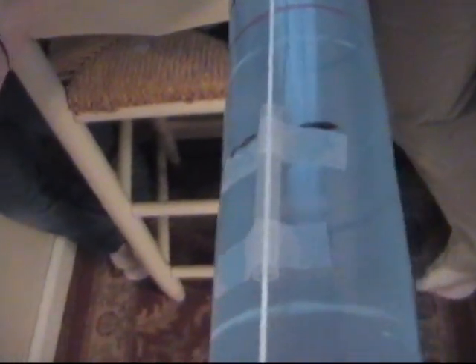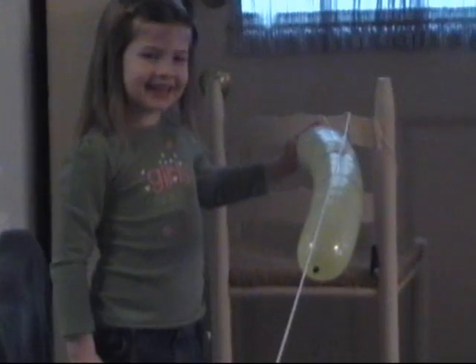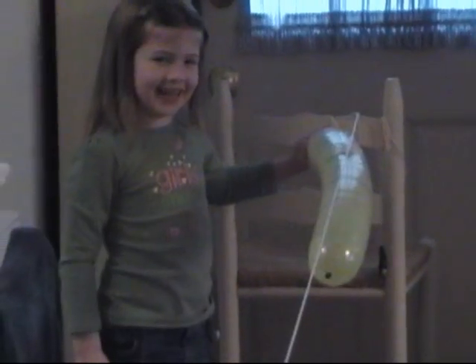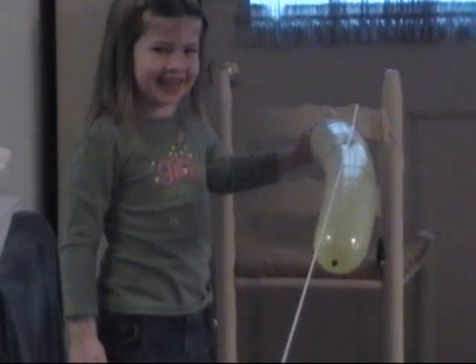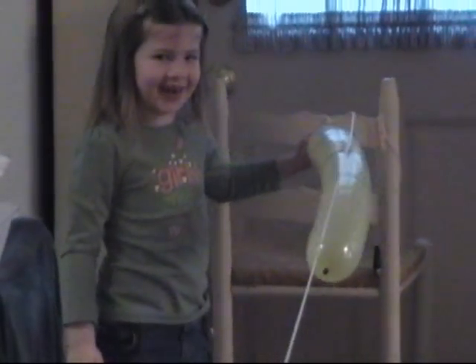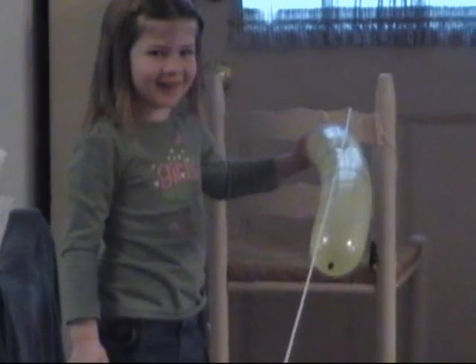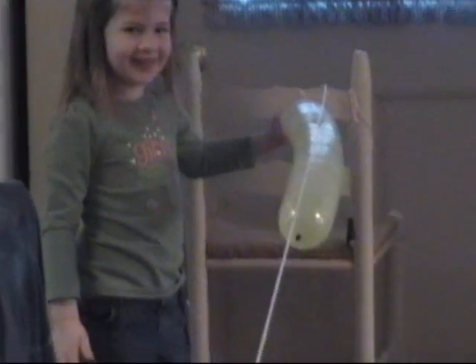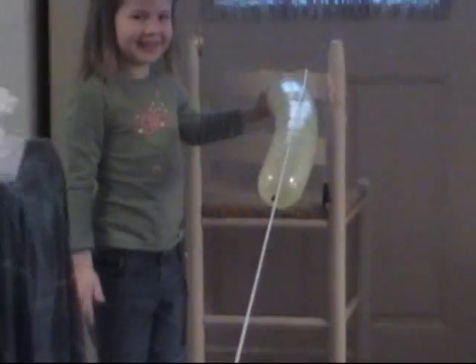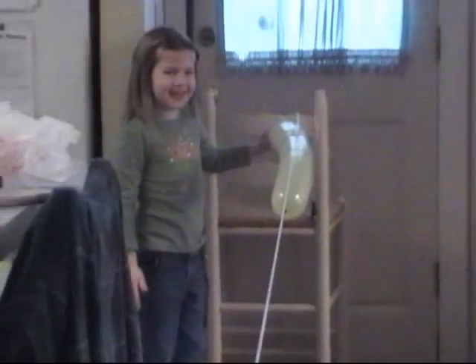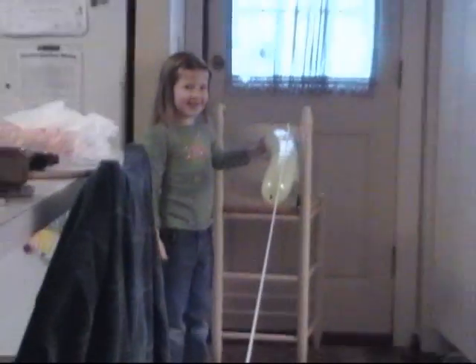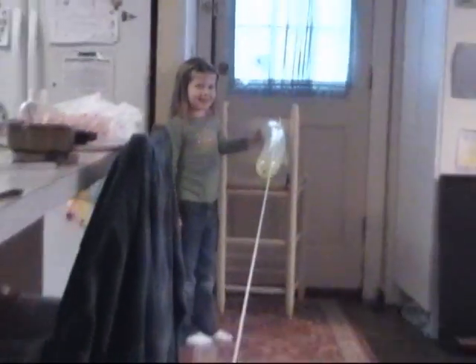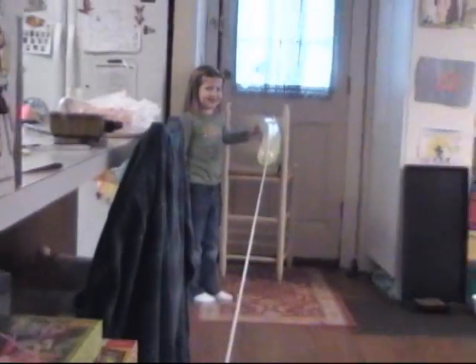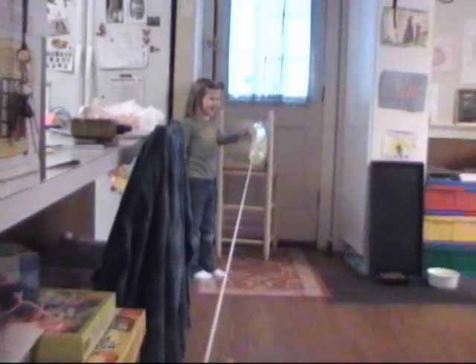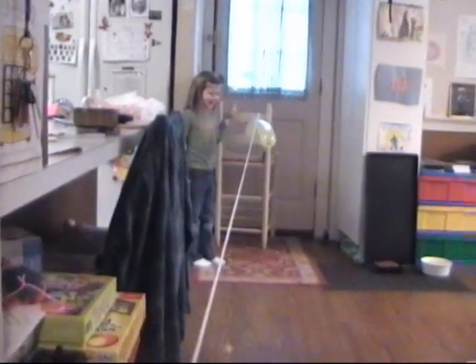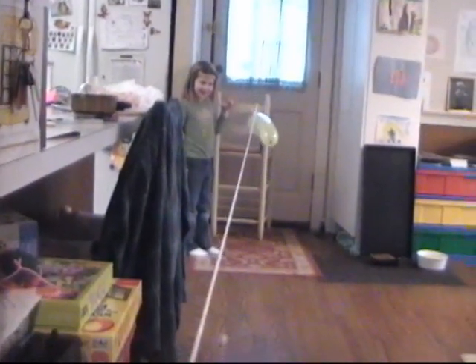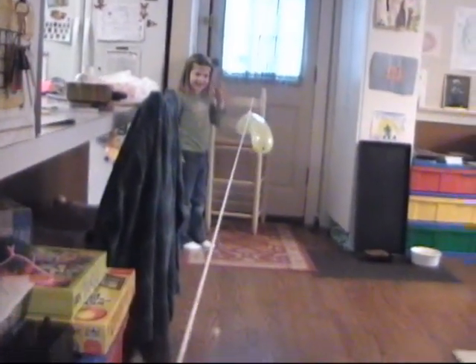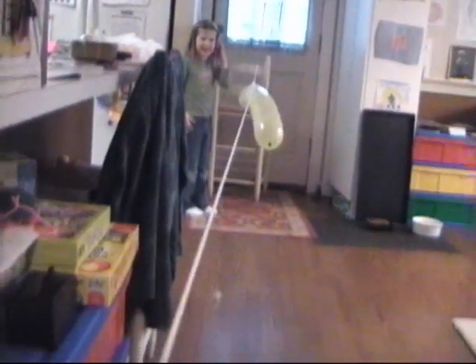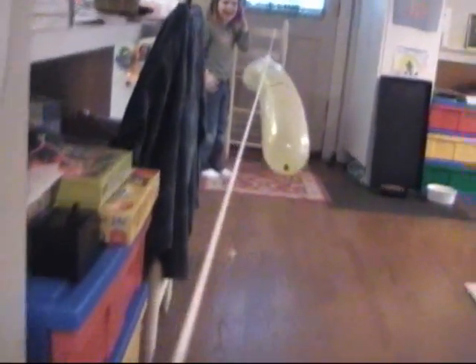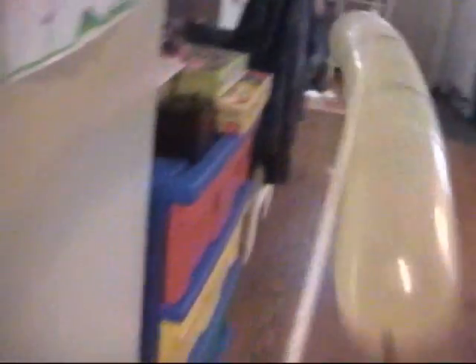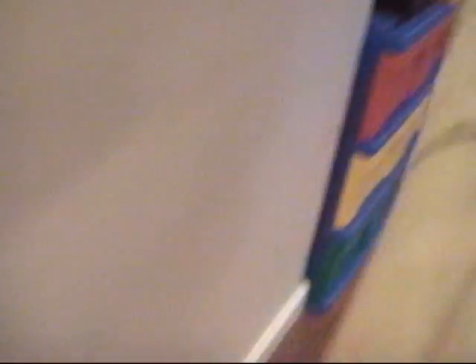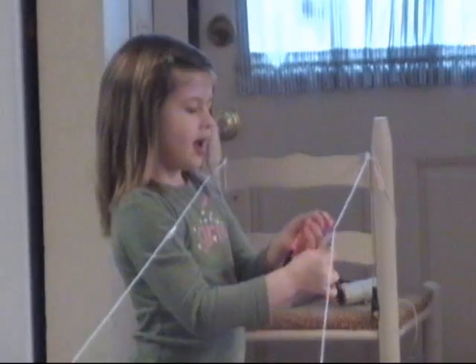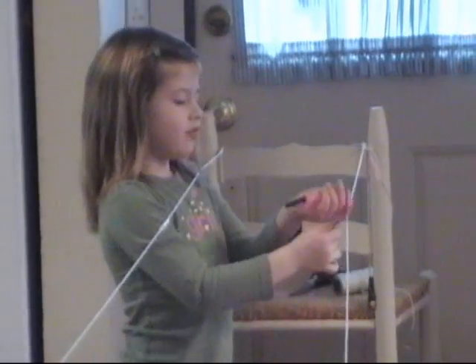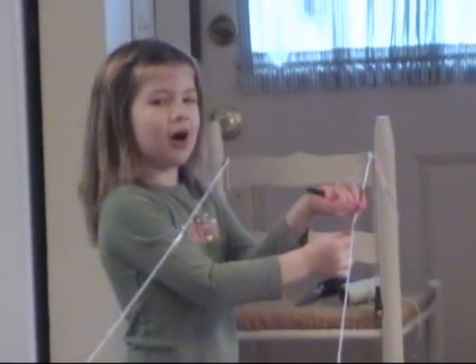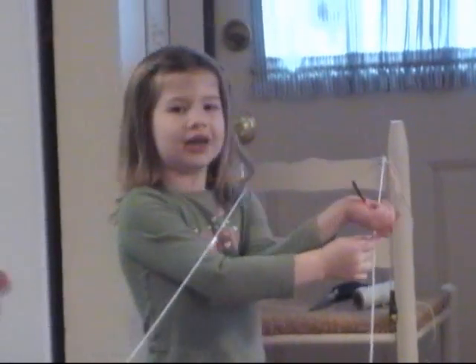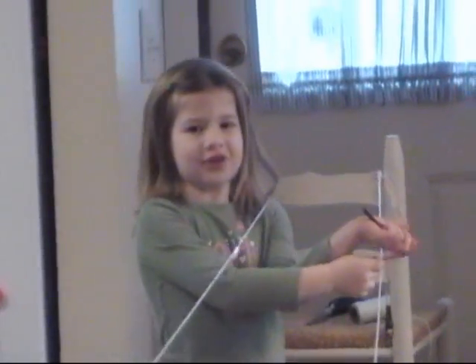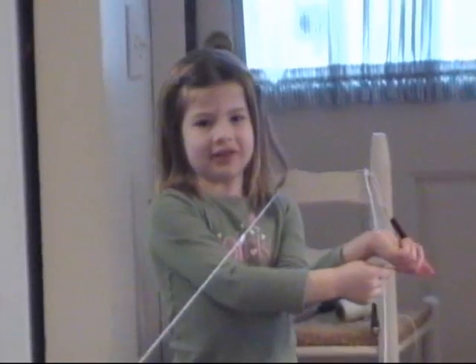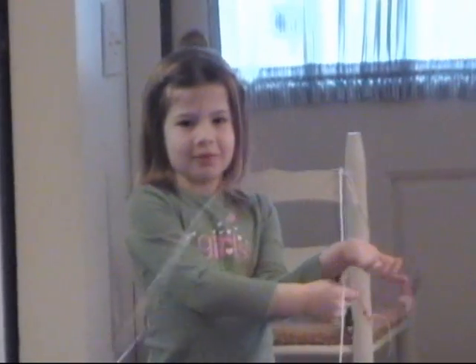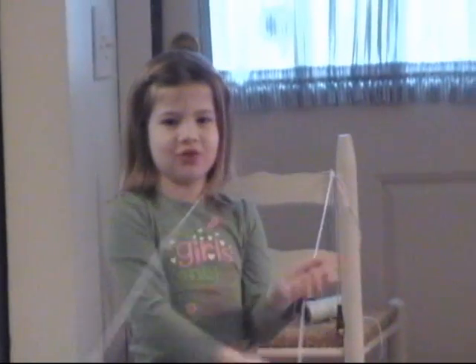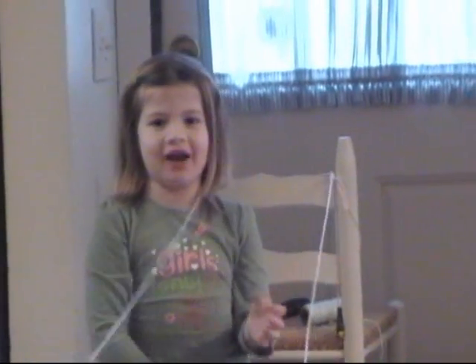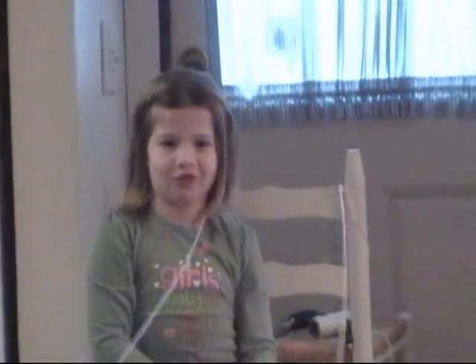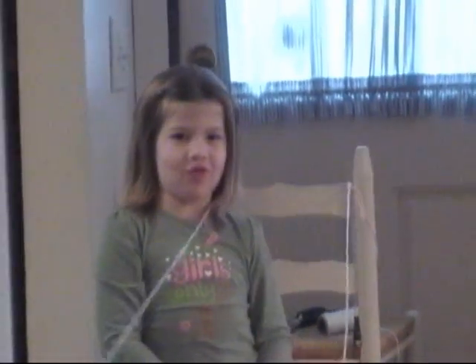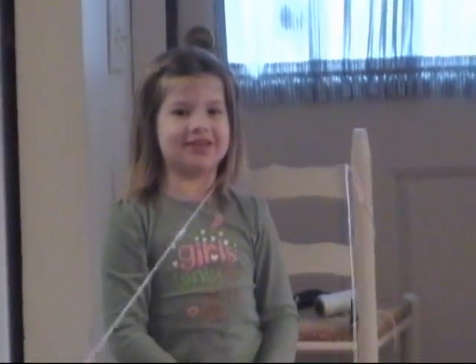Then we go. Can I go? Yeah. If you want, you can set up two and have a race.